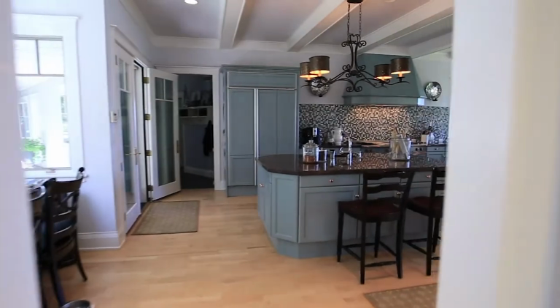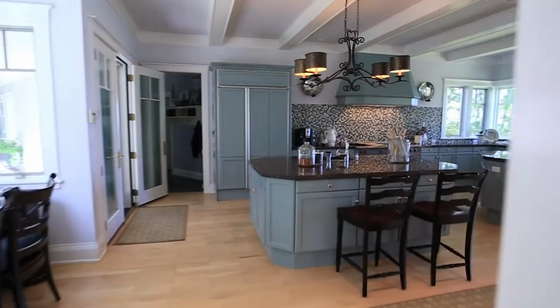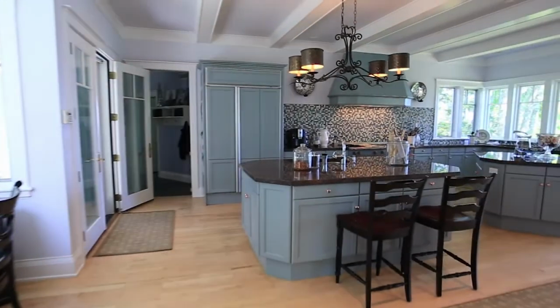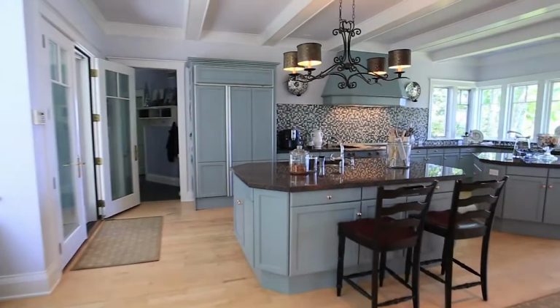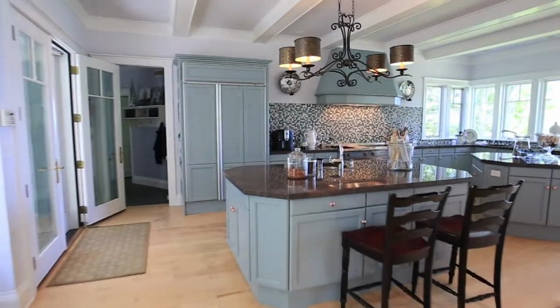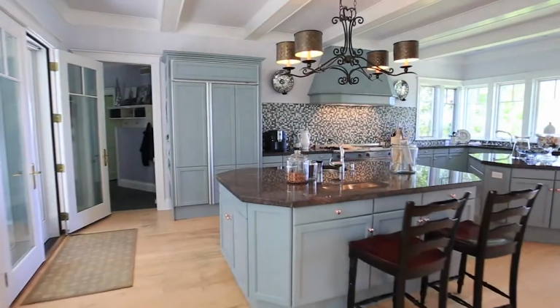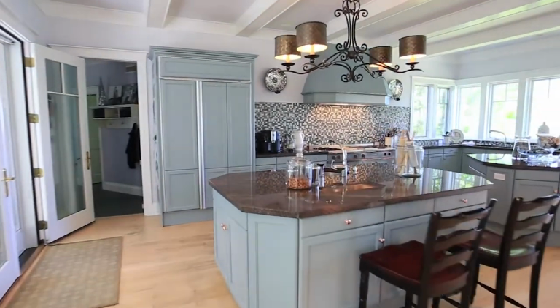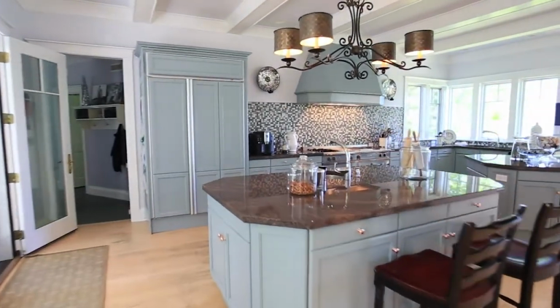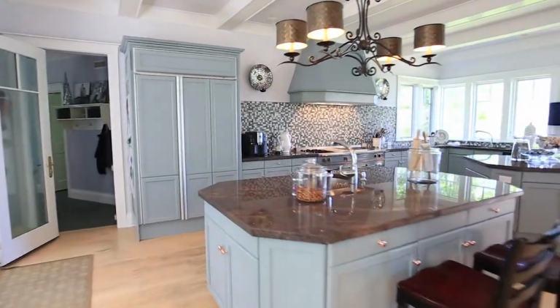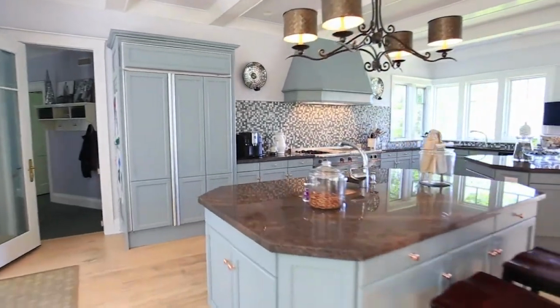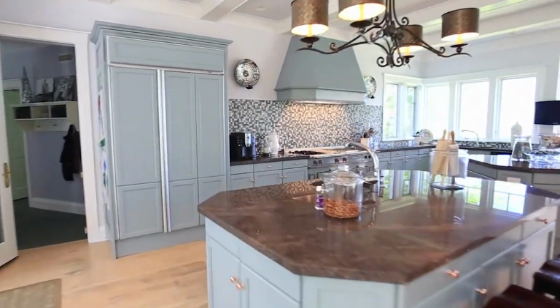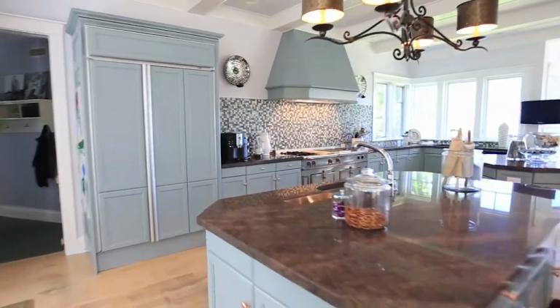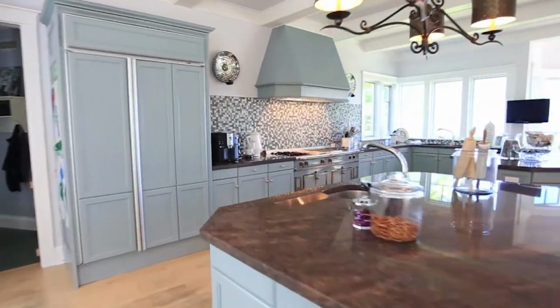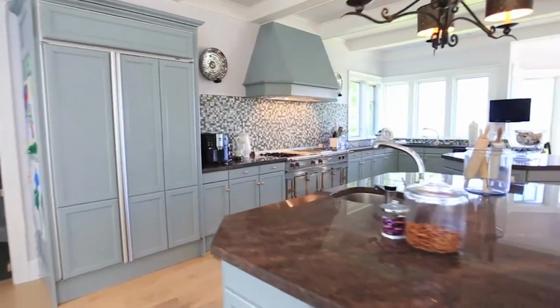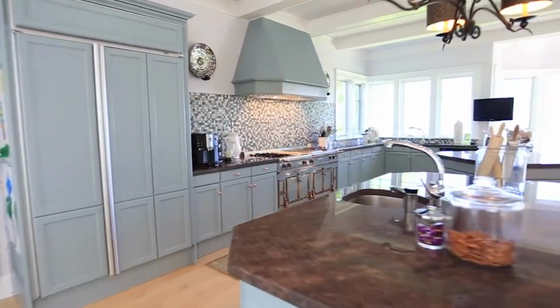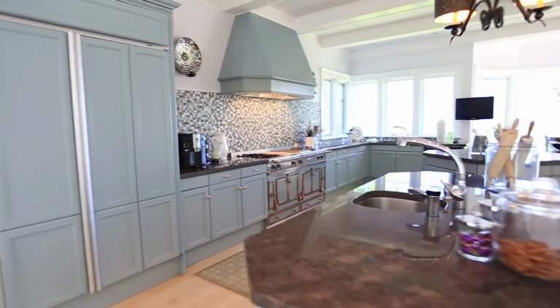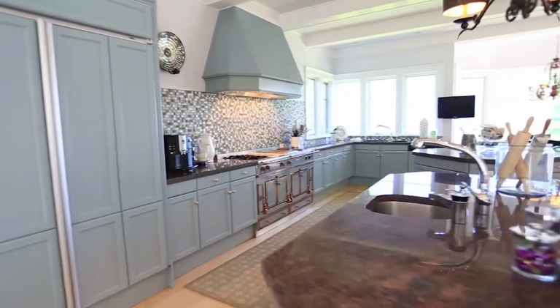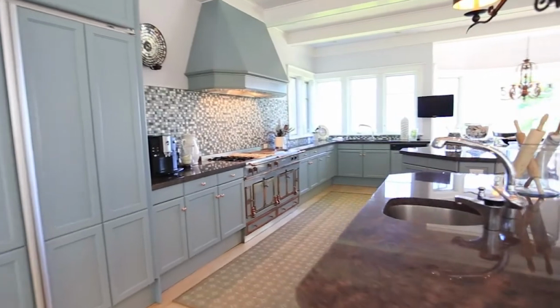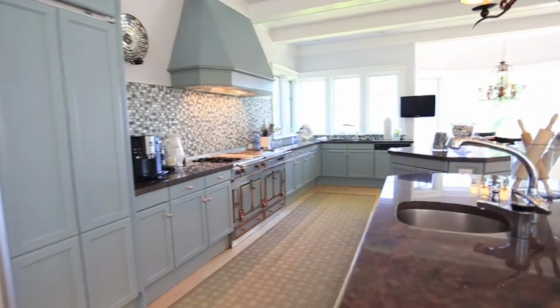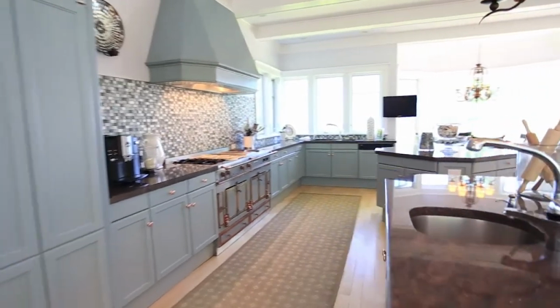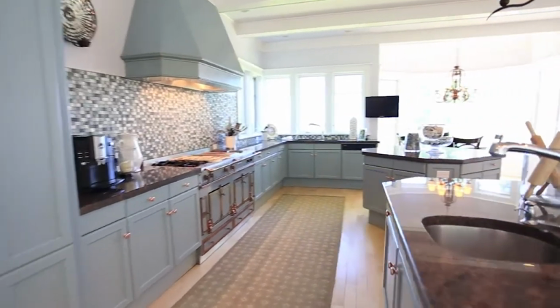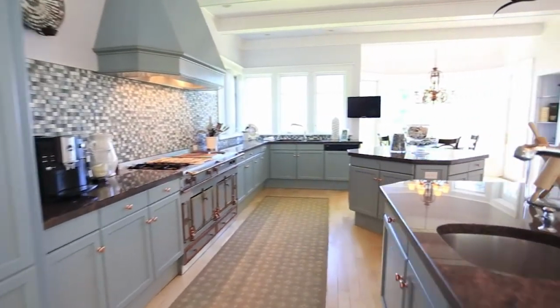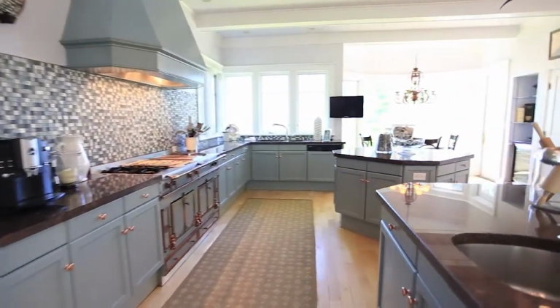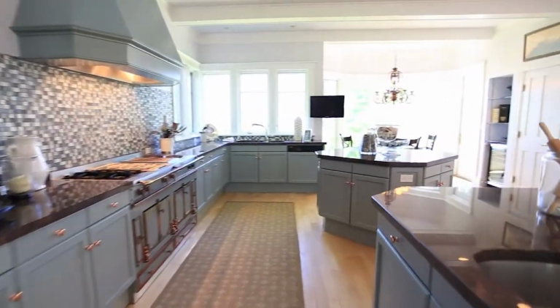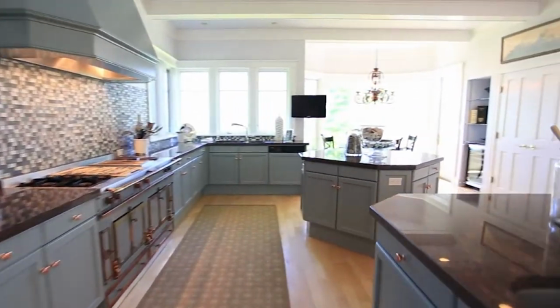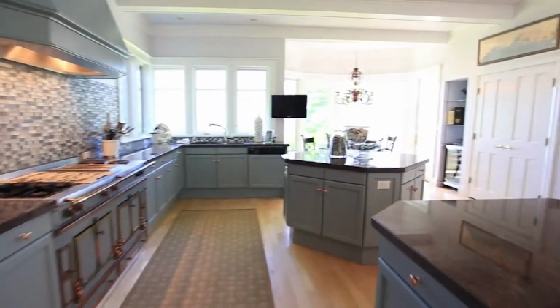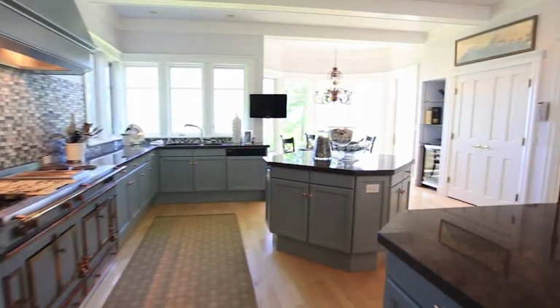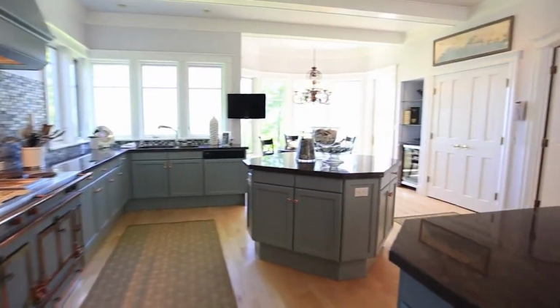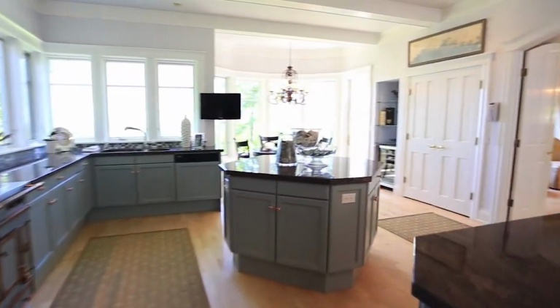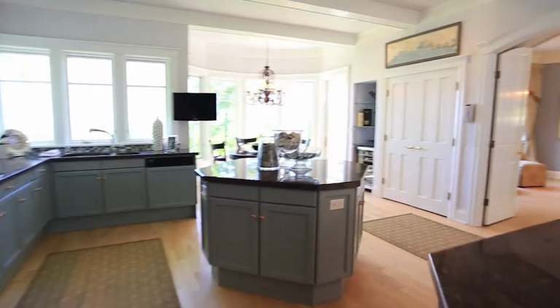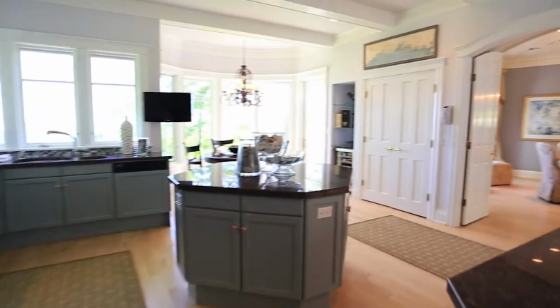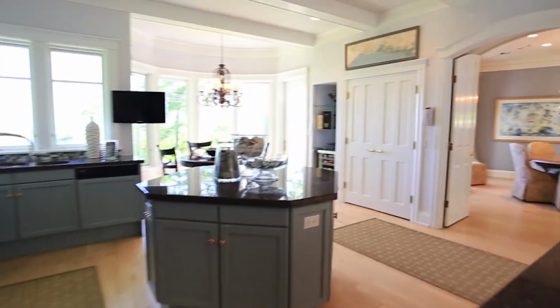The kitchen is accentuated in glass, tile, and granite and features a beautiful La Corneau range and state-of-the-art appliances.